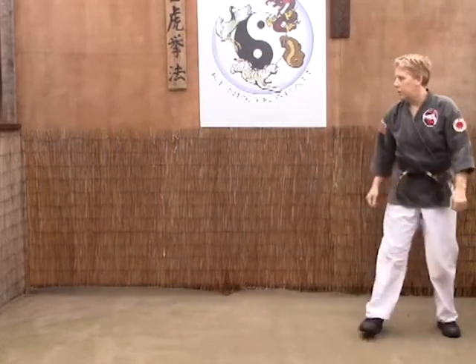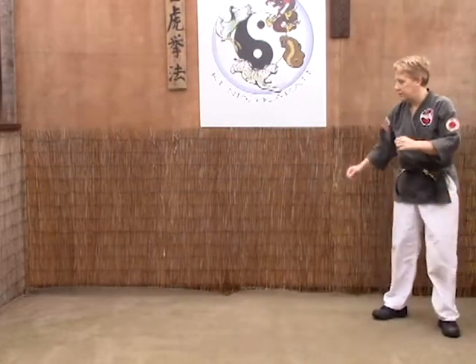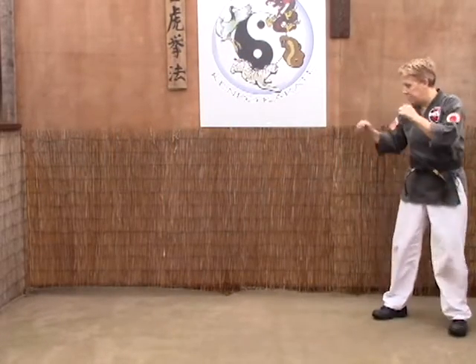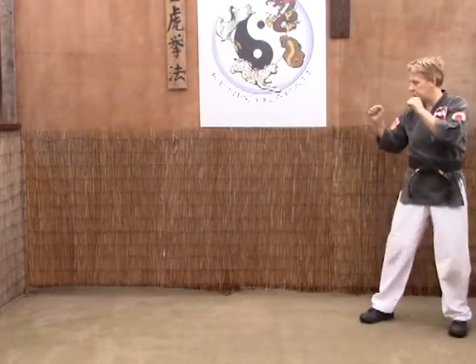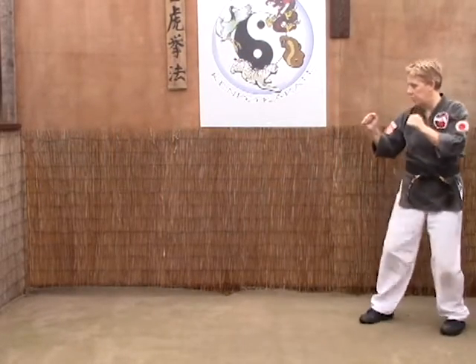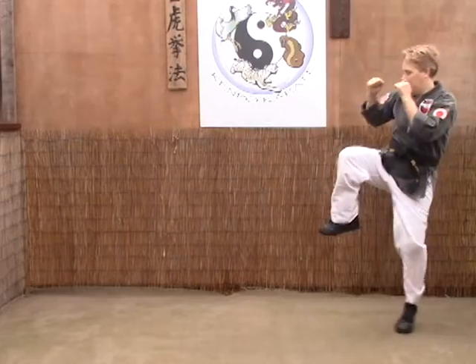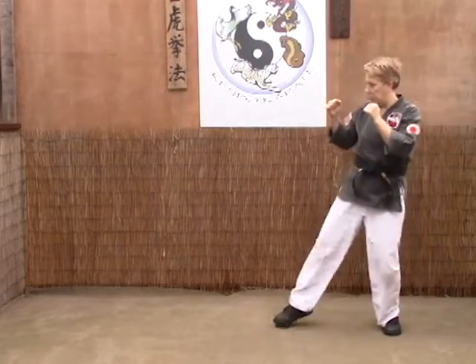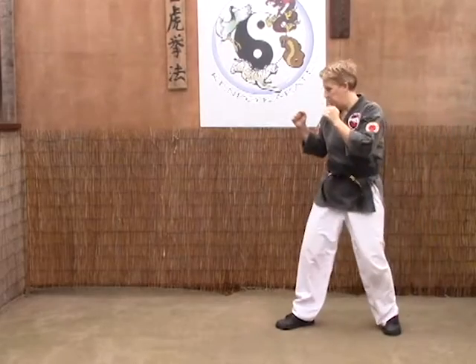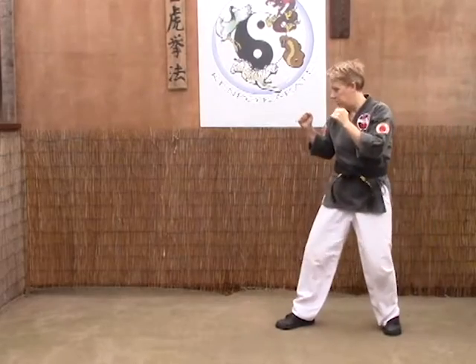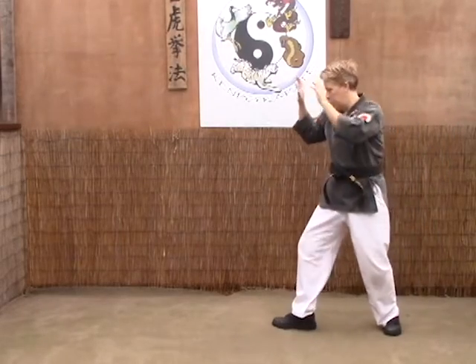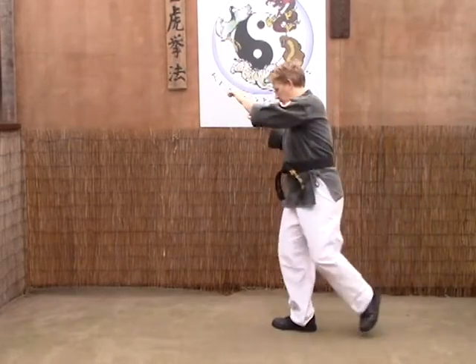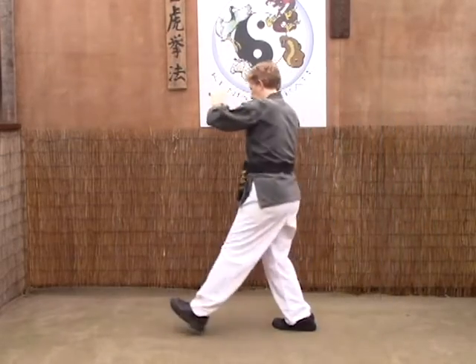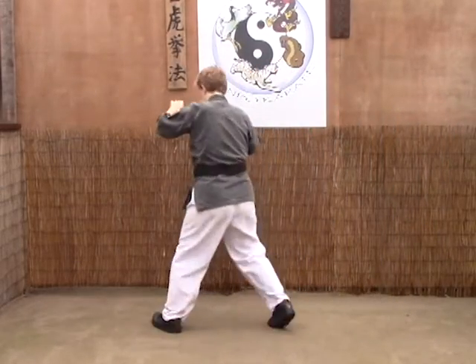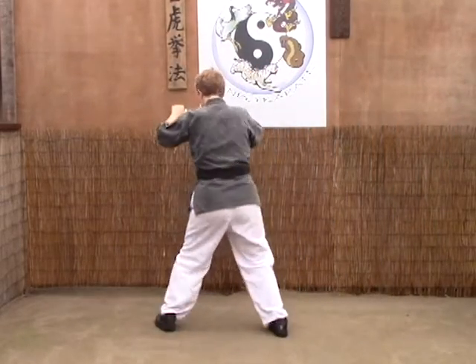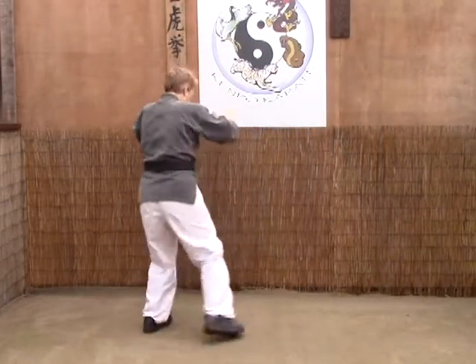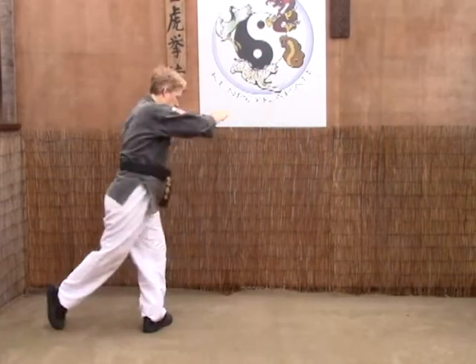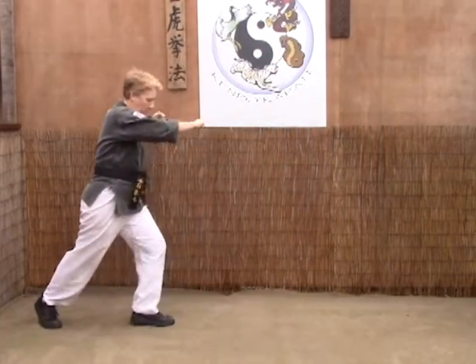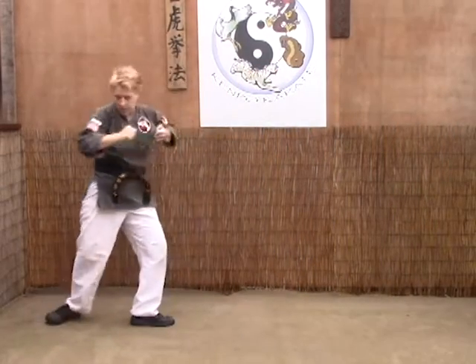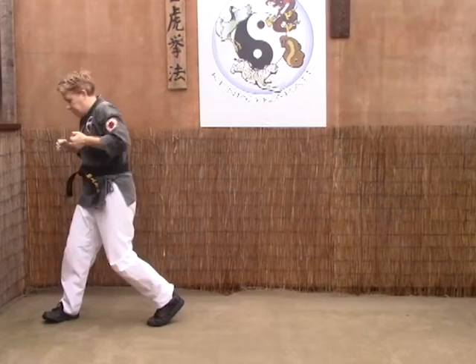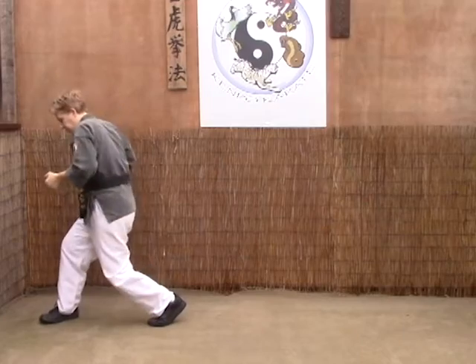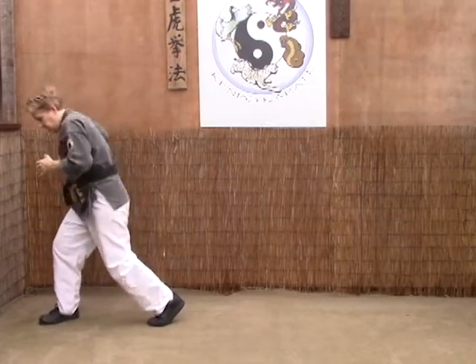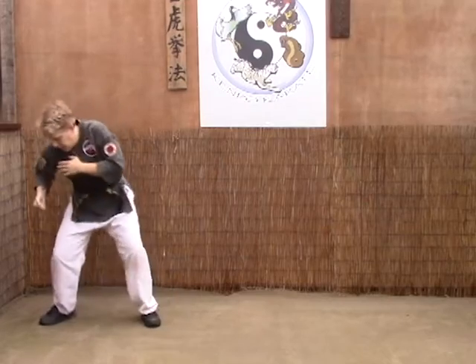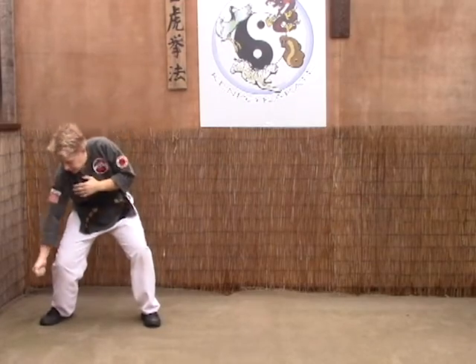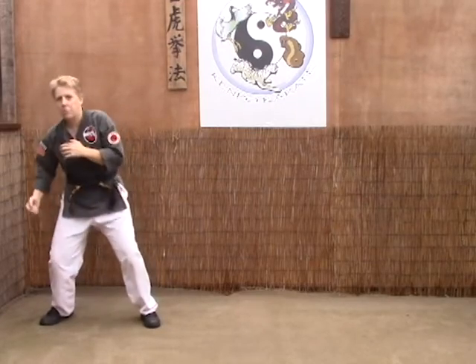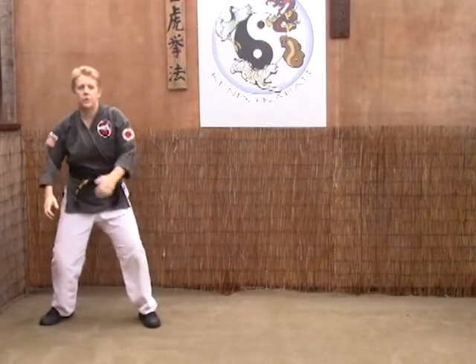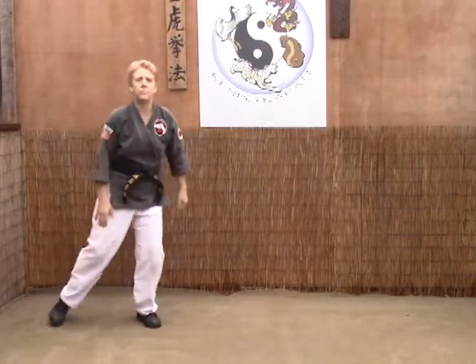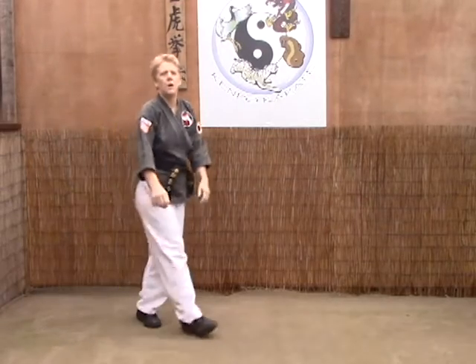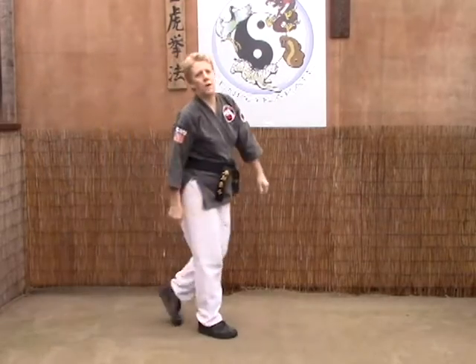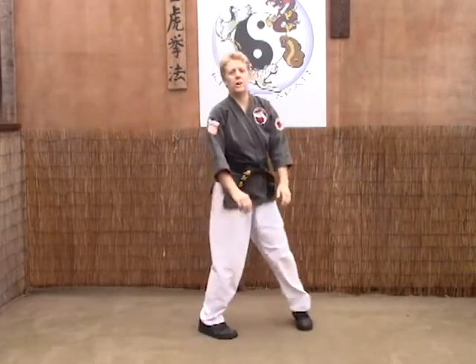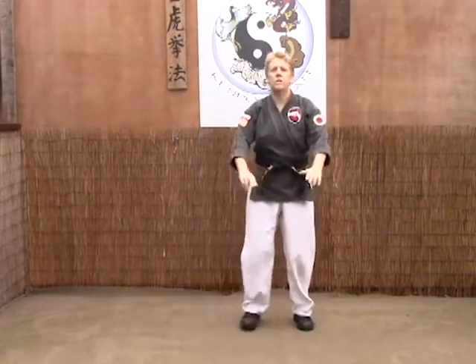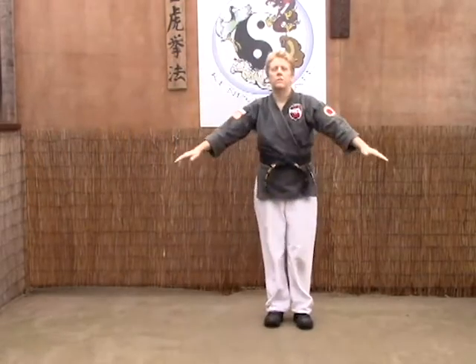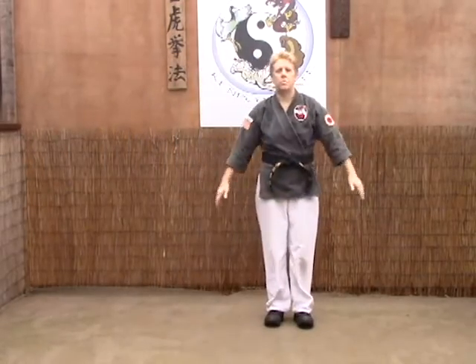Last time: stomp, grab, step left, step right, pivot, and throw and punch. That's Checking the Serpent.